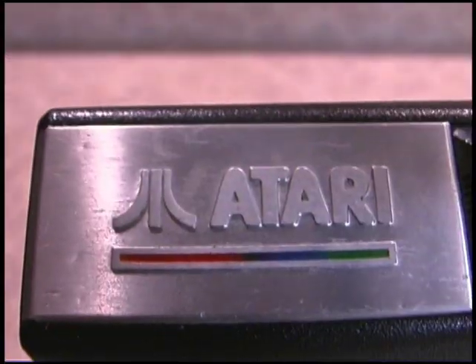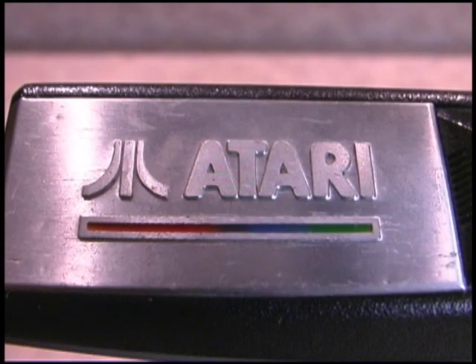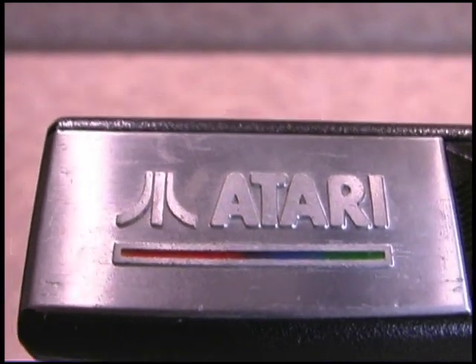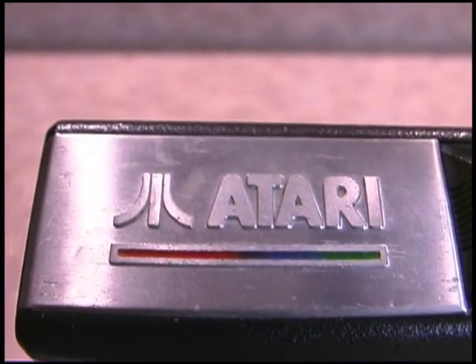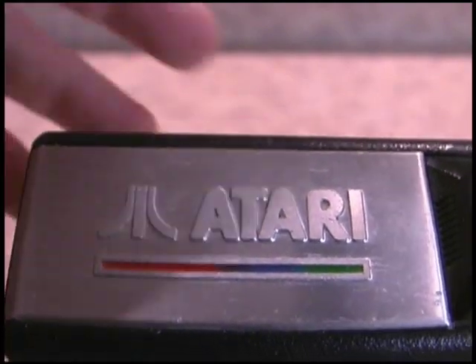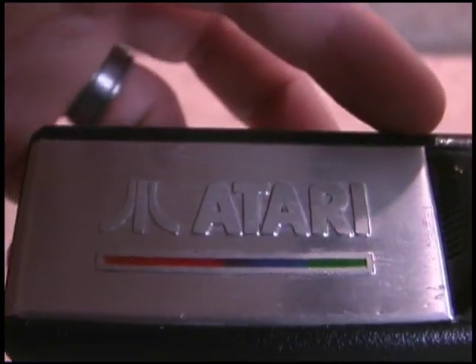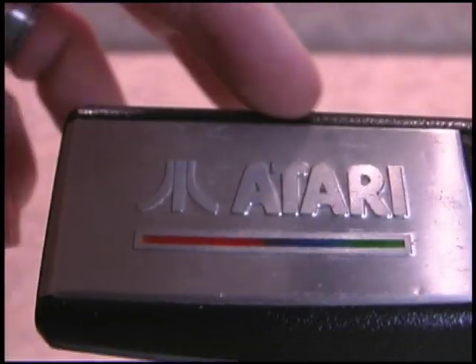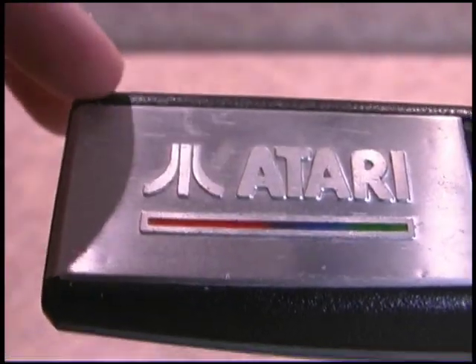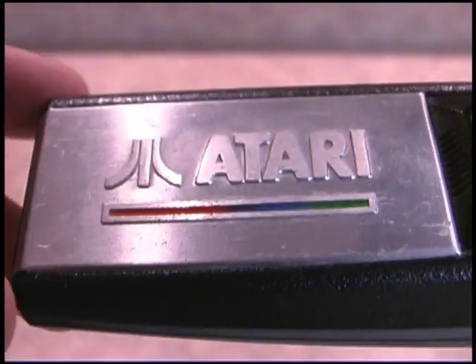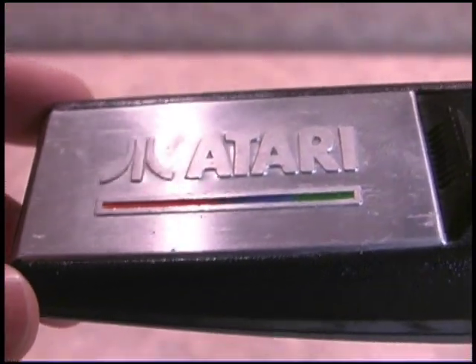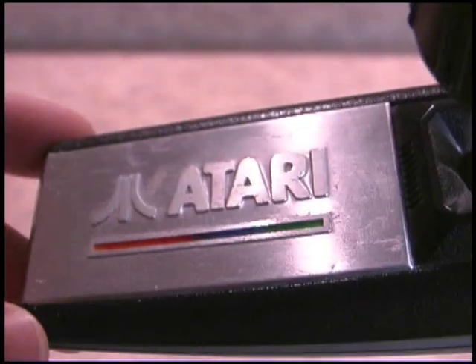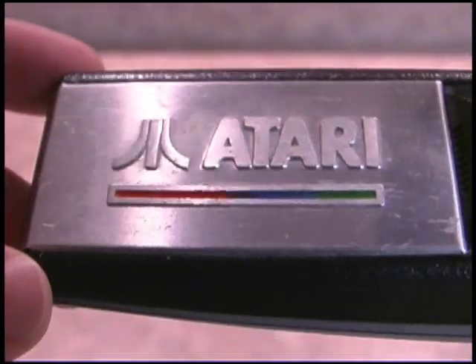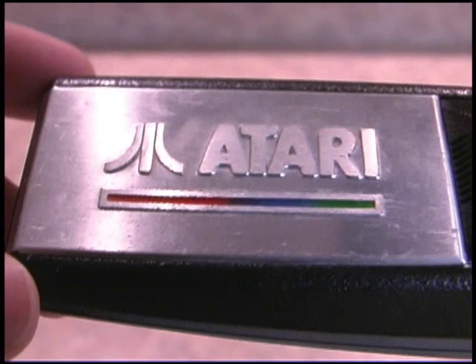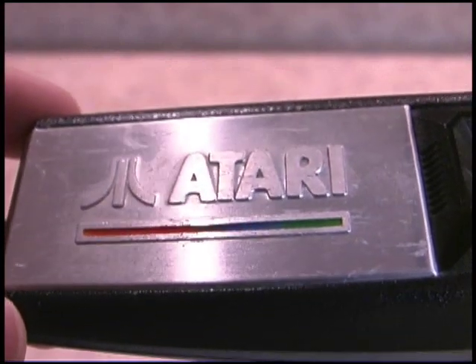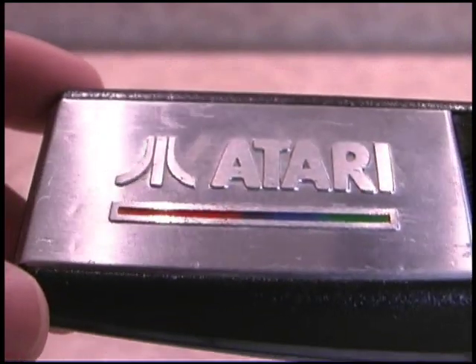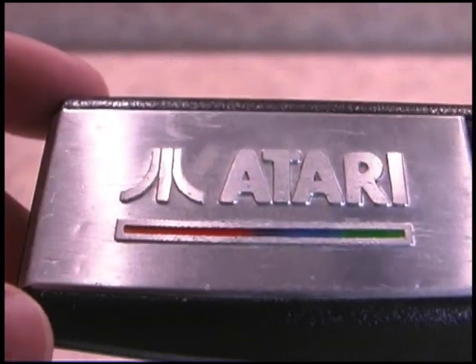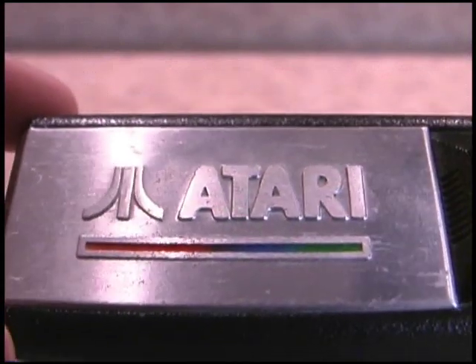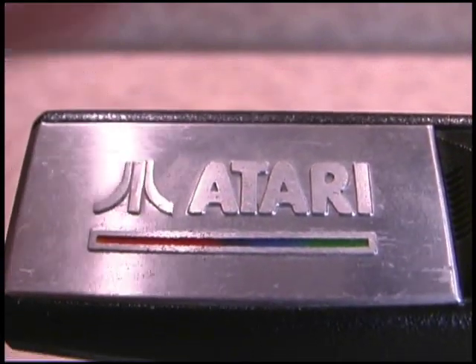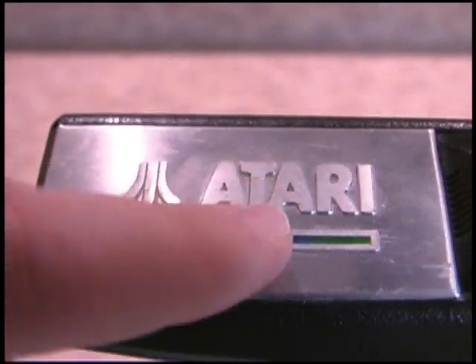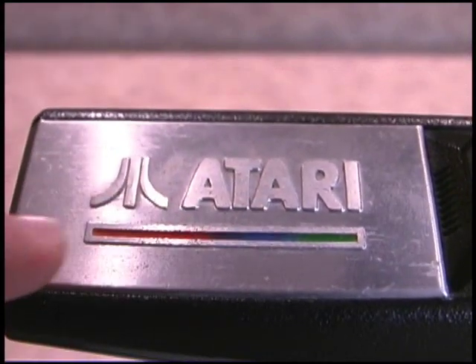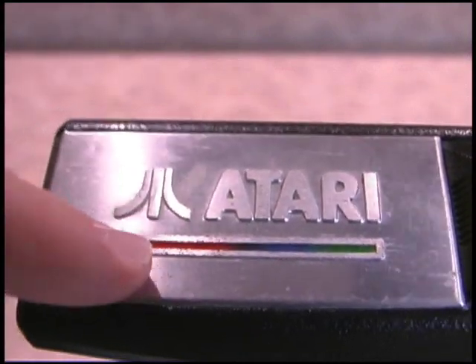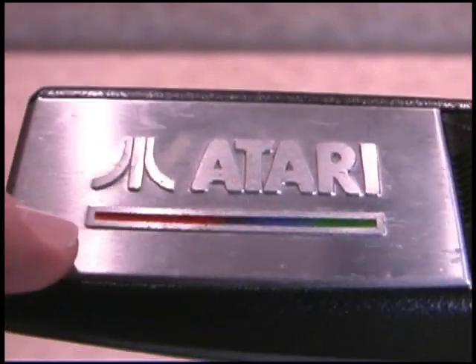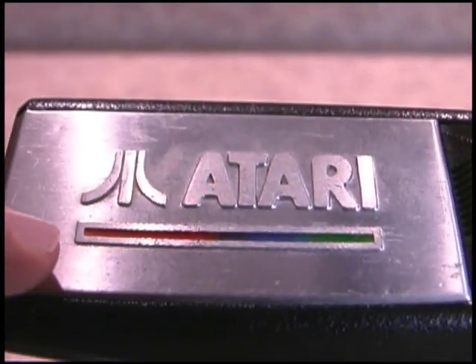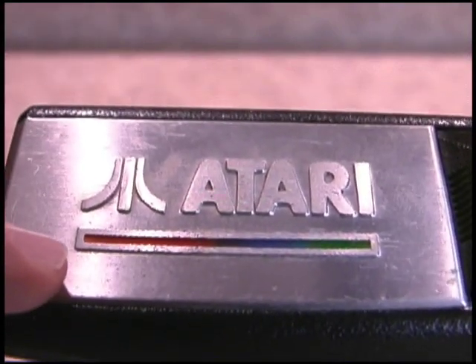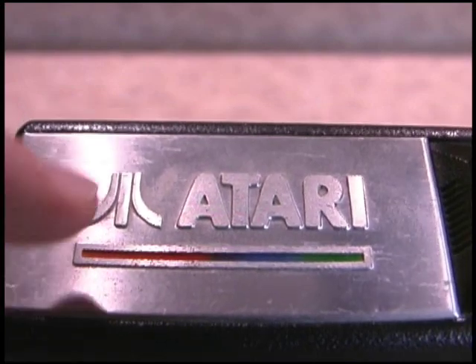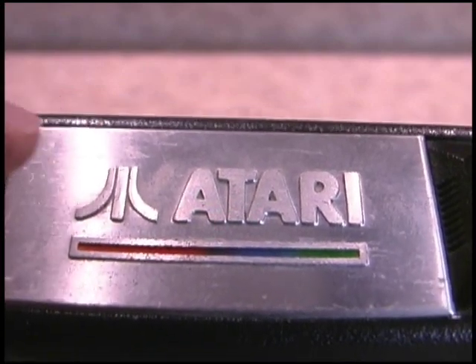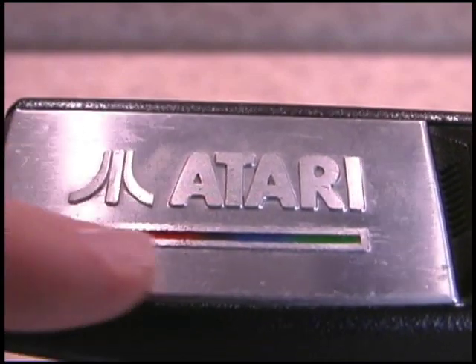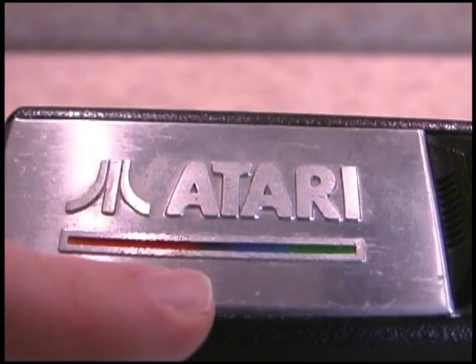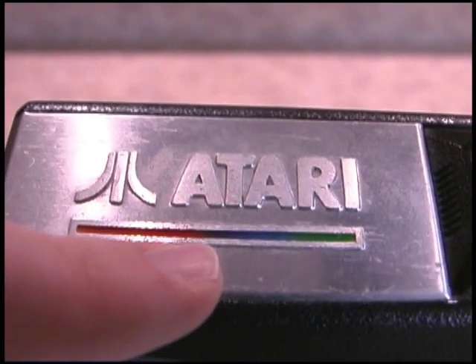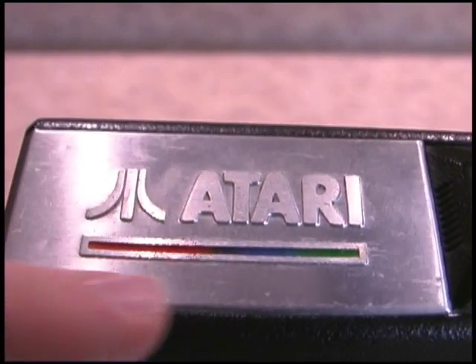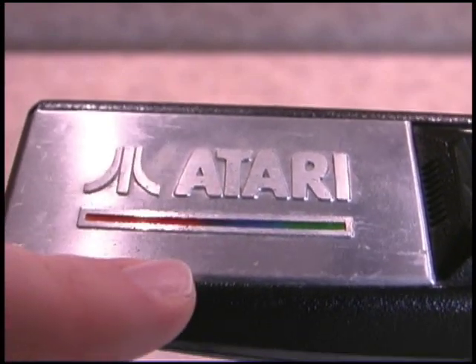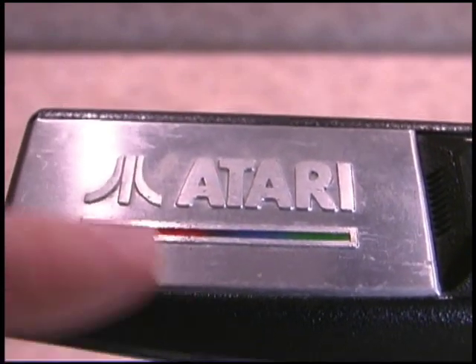You might be thinking, how could you dislike anything that says Atari in such a loud, obnoxious stainless steel fashion? And to be honest, this is my favorite part of the controller, because you definitely represent that you're playing Atari — there's no doubt about it.